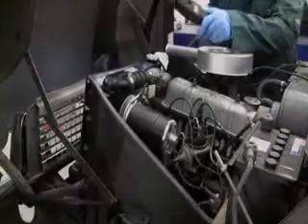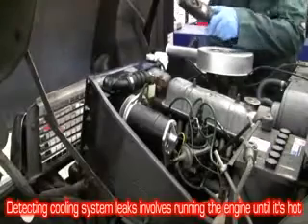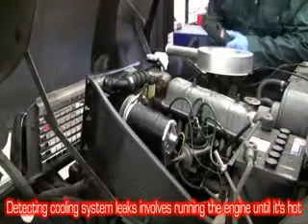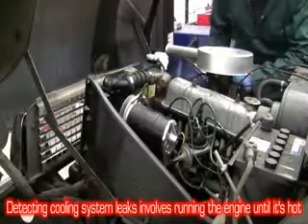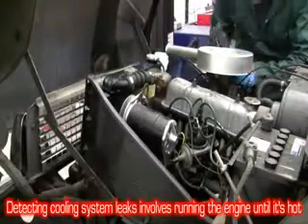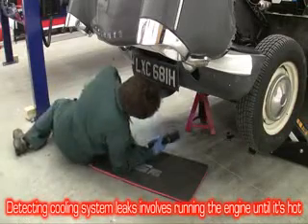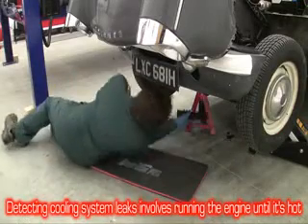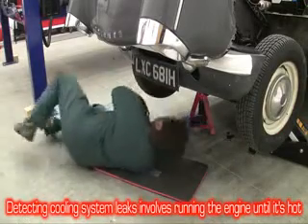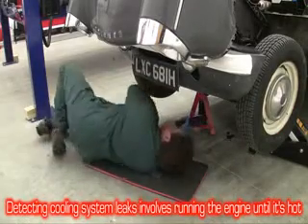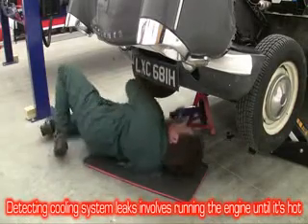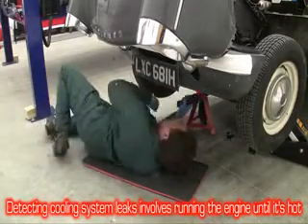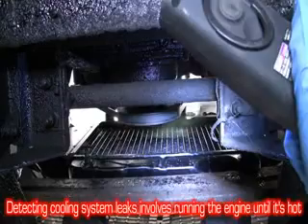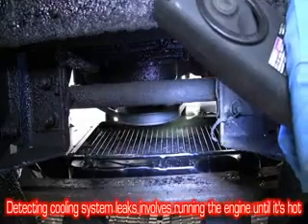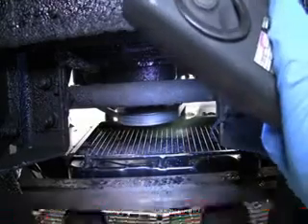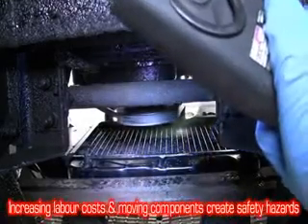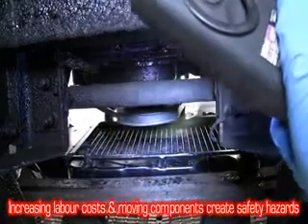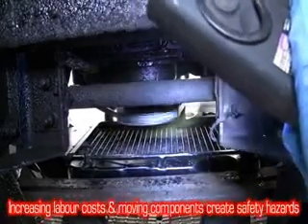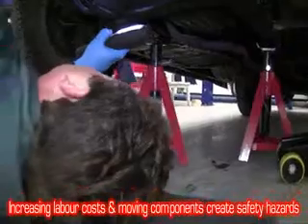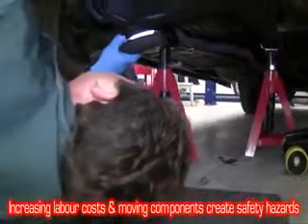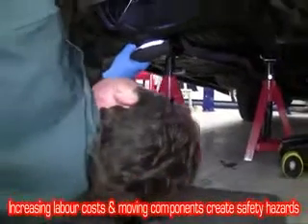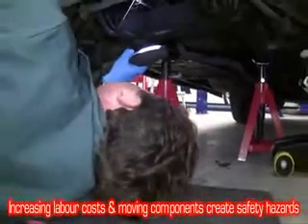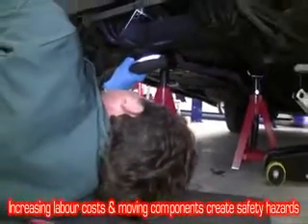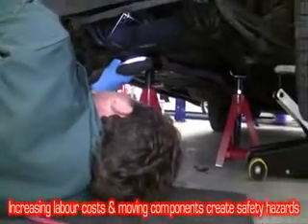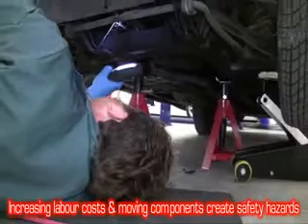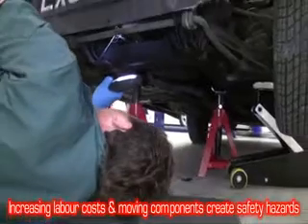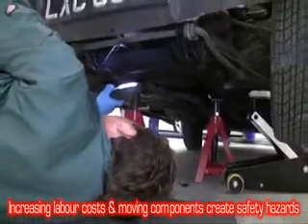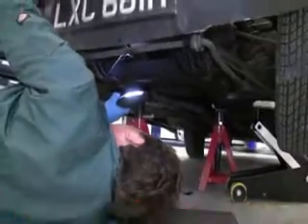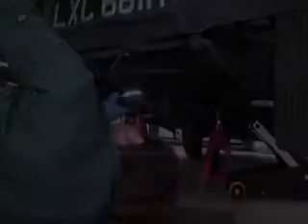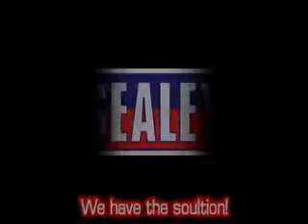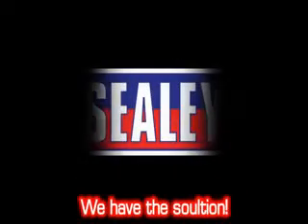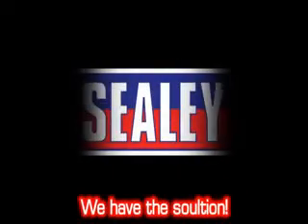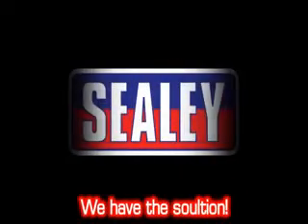Detecting leaks in the cooling system of a vehicle involves running the engine till it's warmed up and having to avoid moving components. This increases labour costs and creates a health and safety issue too. We have the solution.